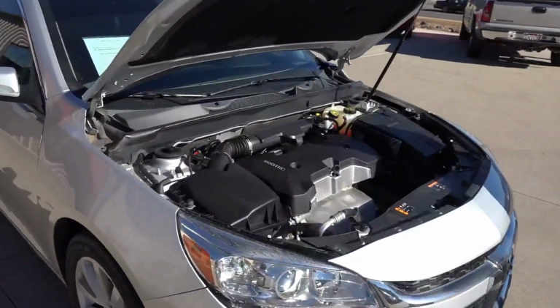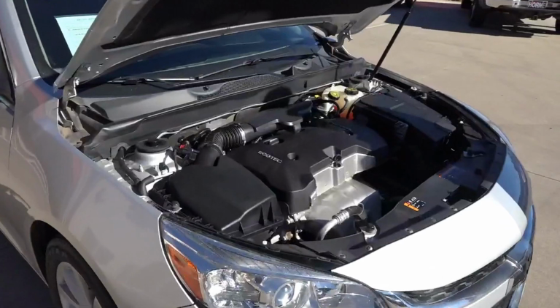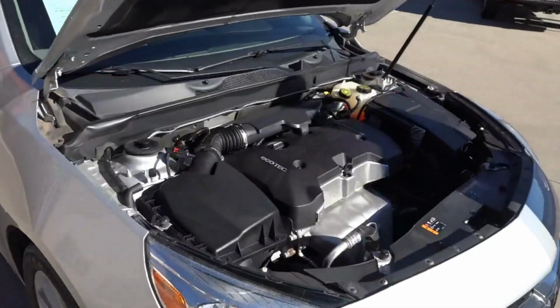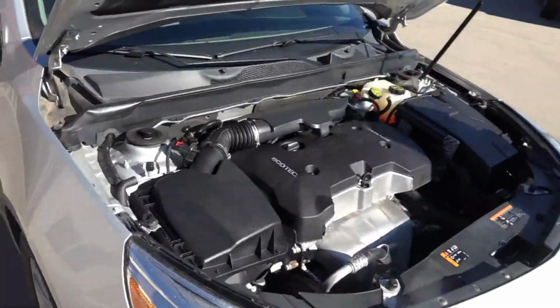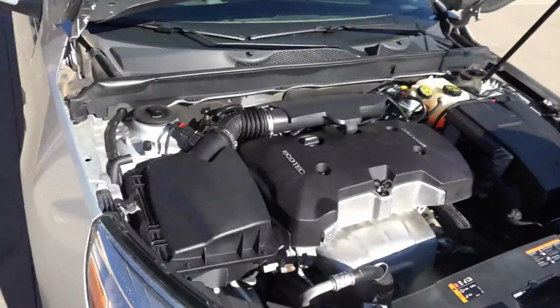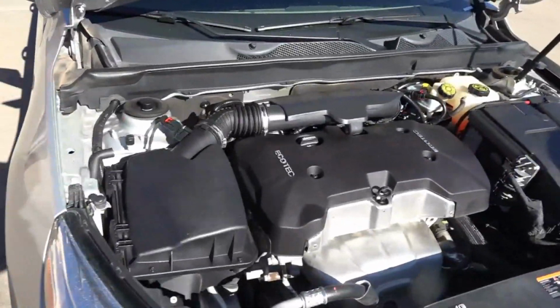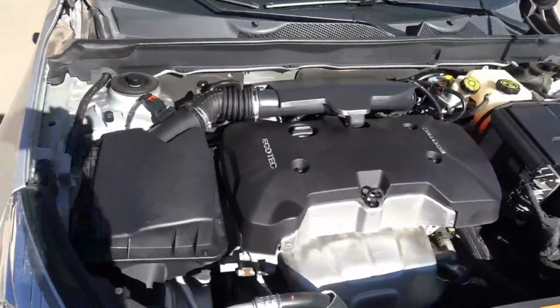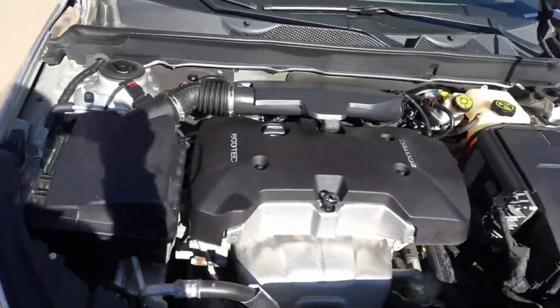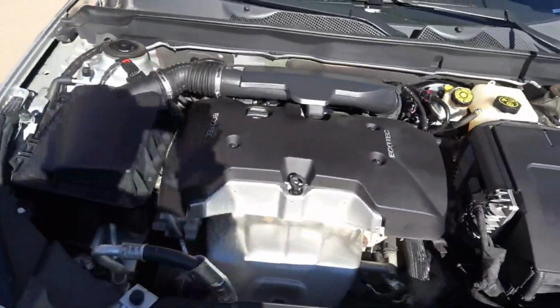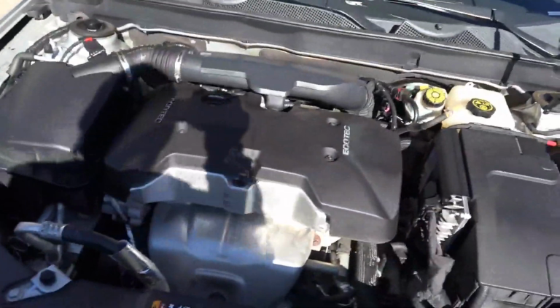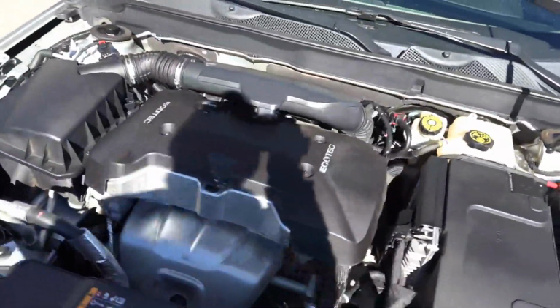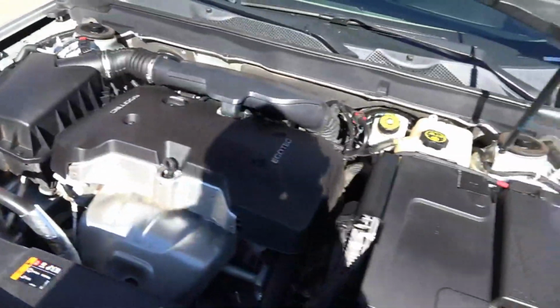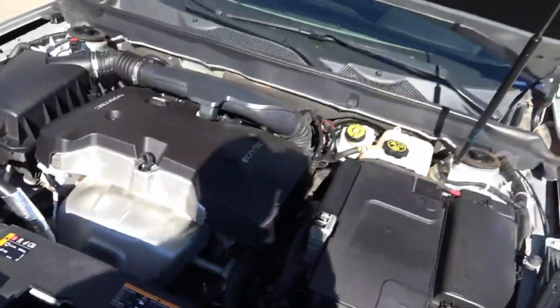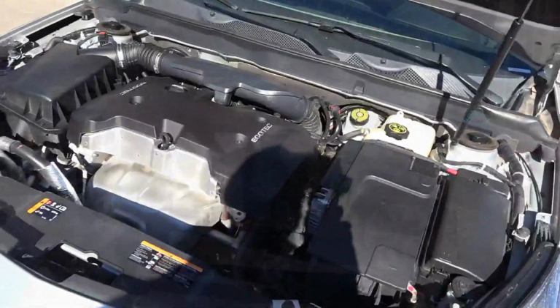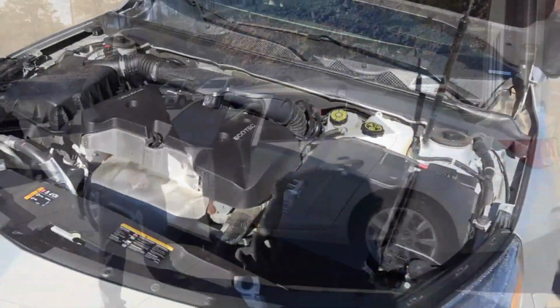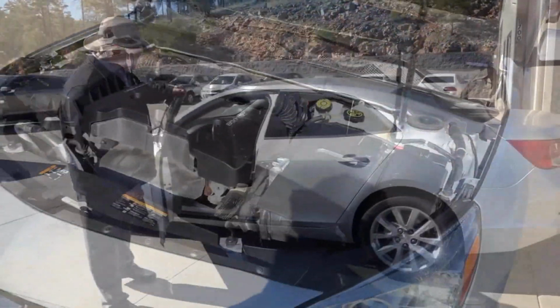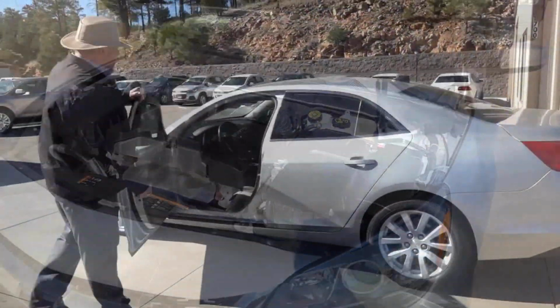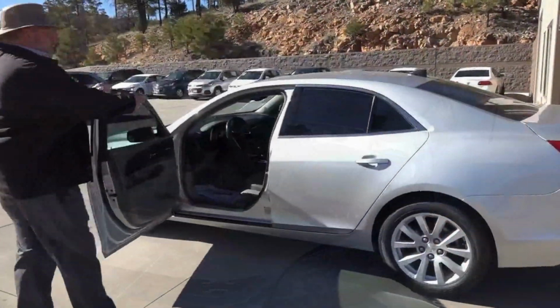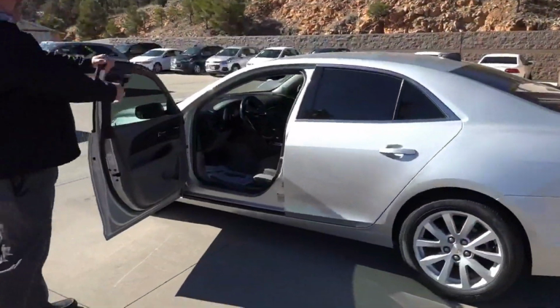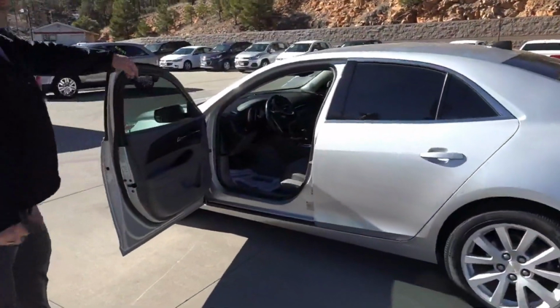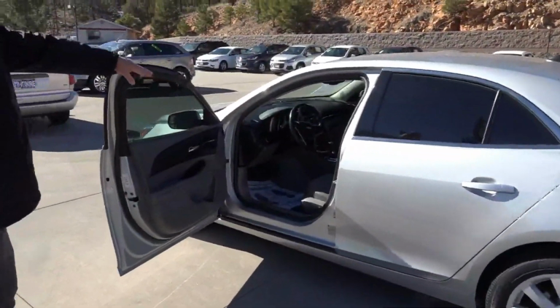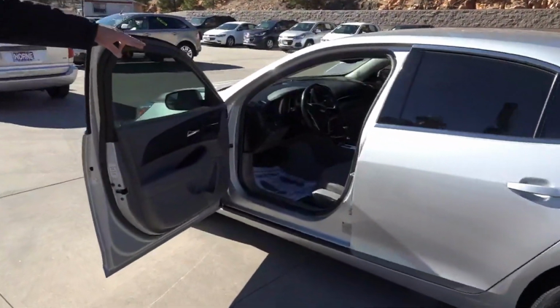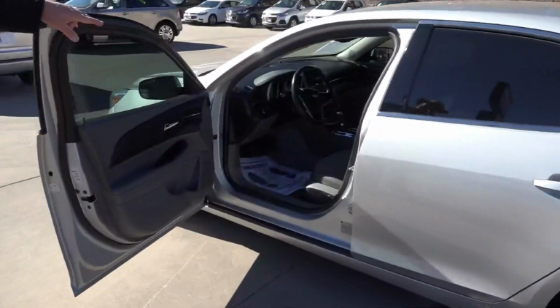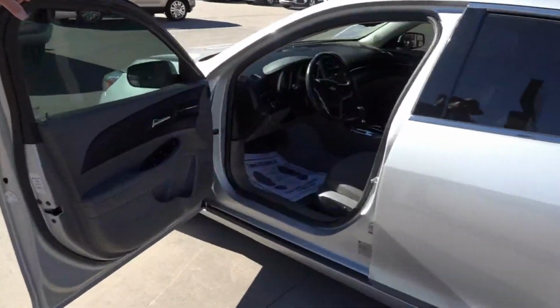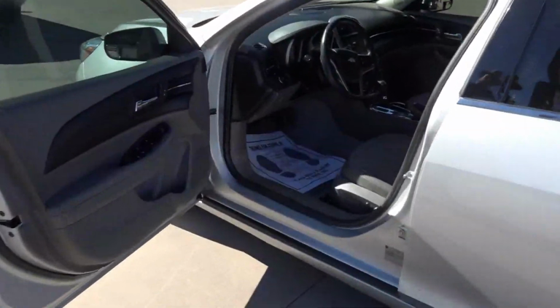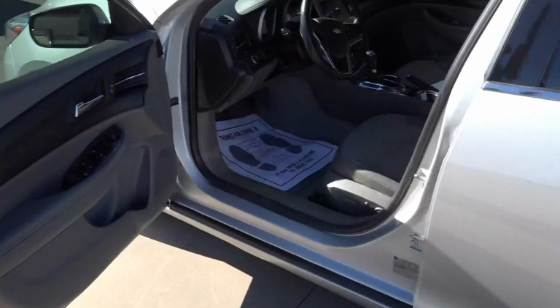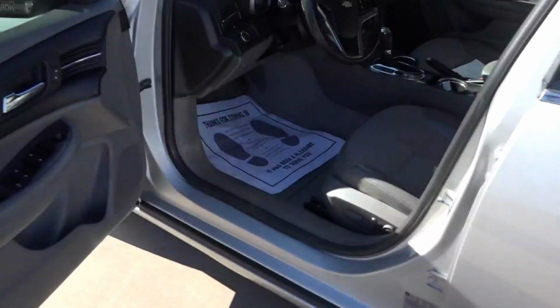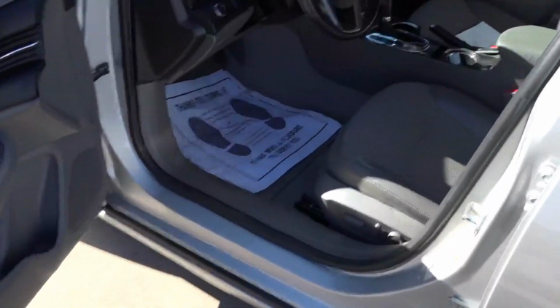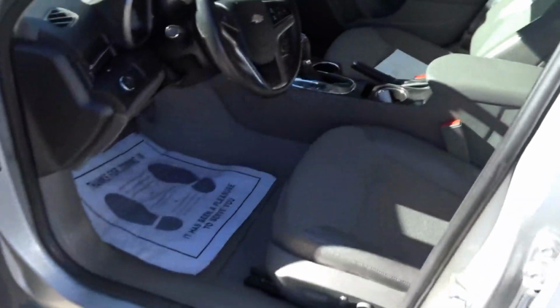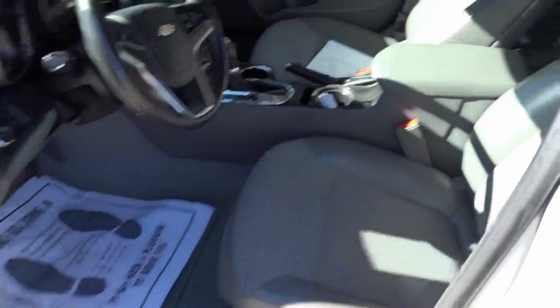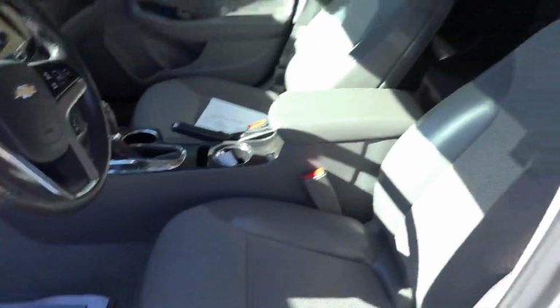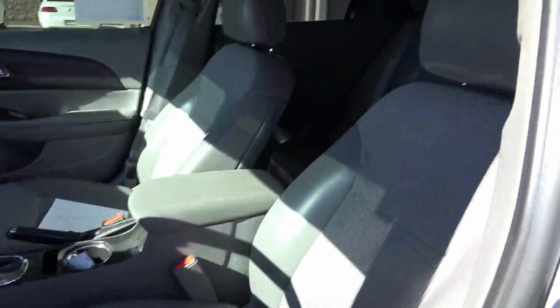Folks, this is a great all-around vehicle. Gets plenty of horsepower, gets outstanding gas mileage, and there's room for a whole family. In the front seat you do have two captain's chairs with your full console. This has the leather accents and the power driver's seat.